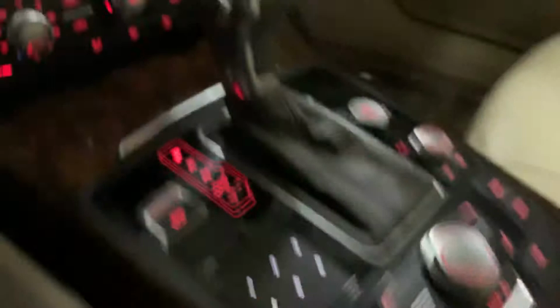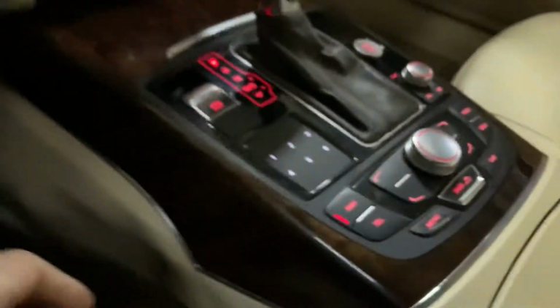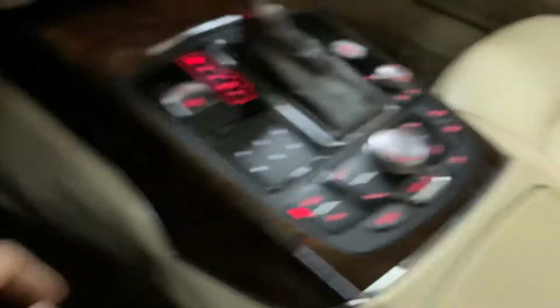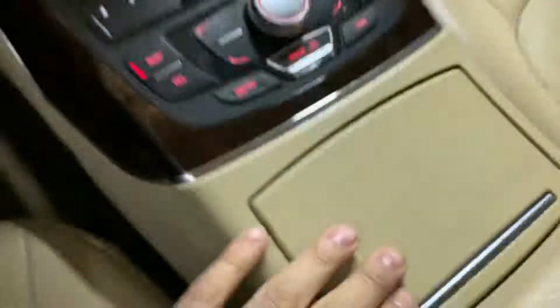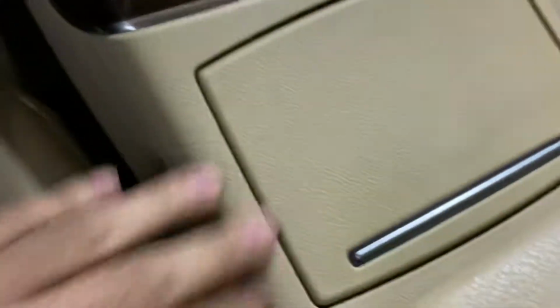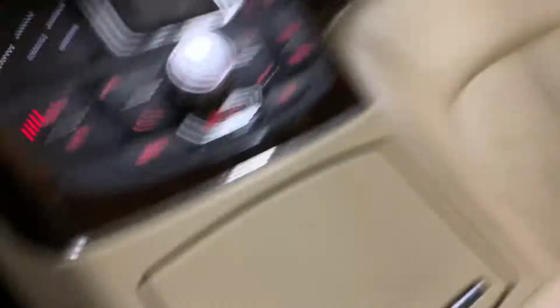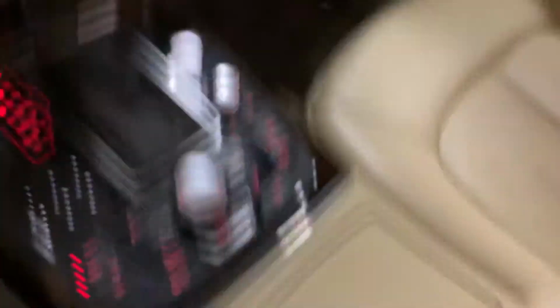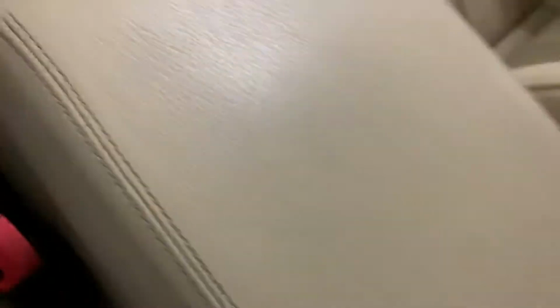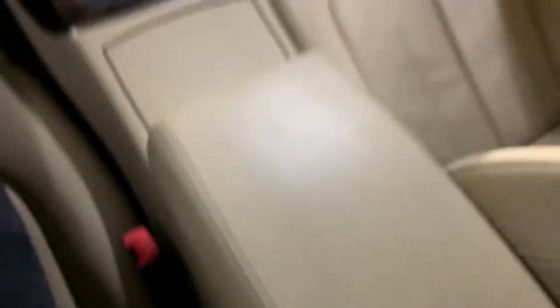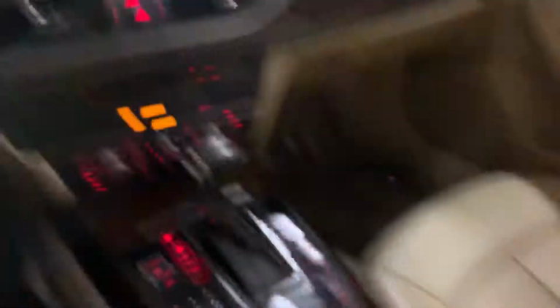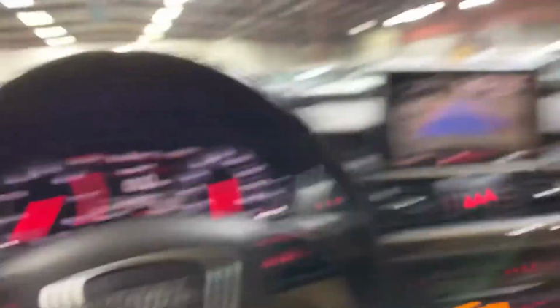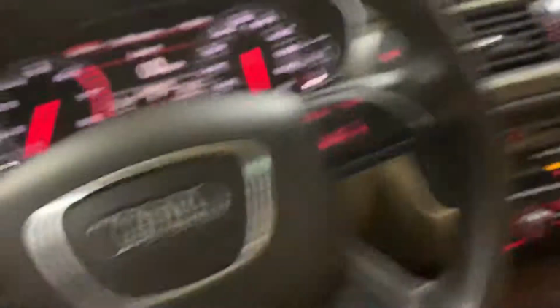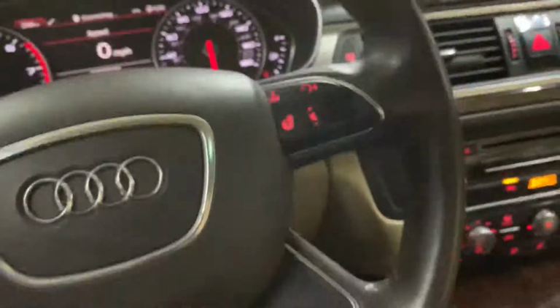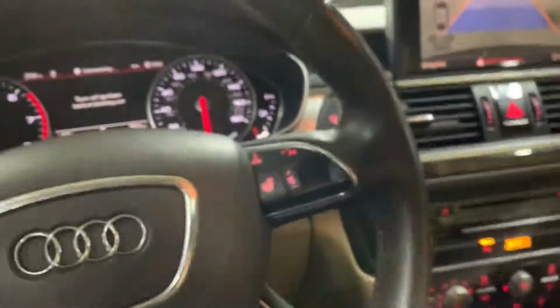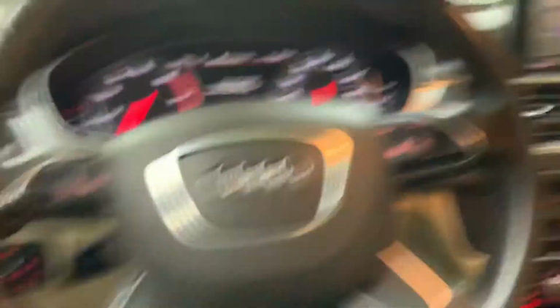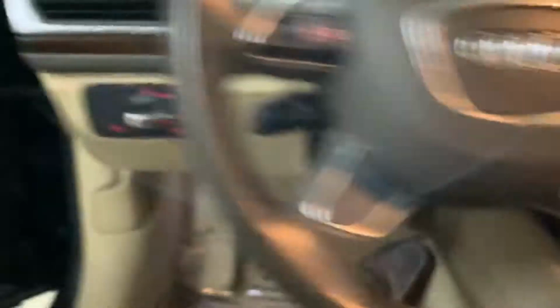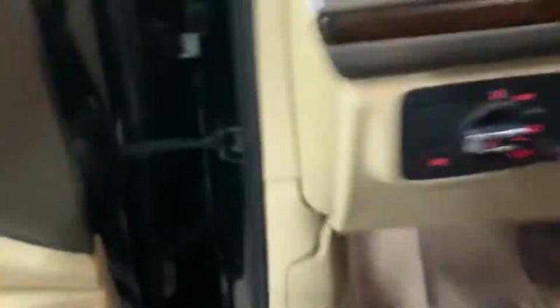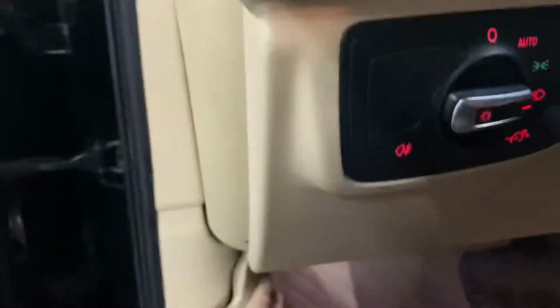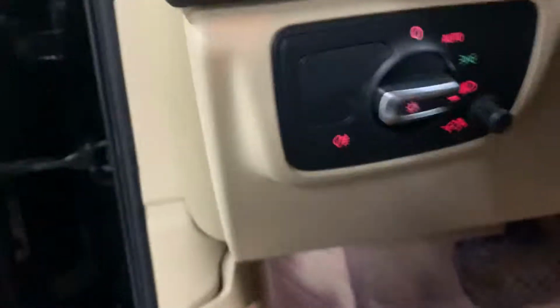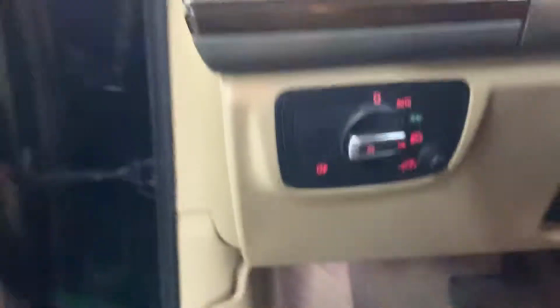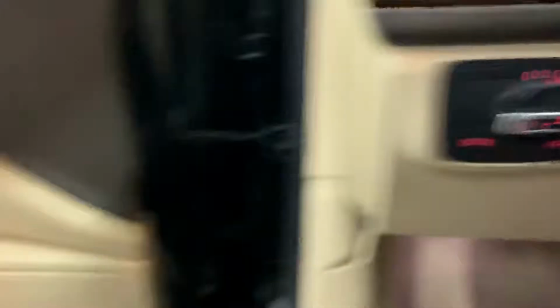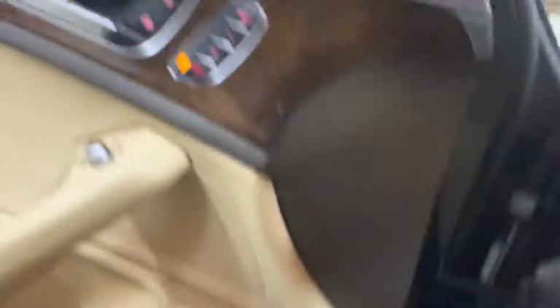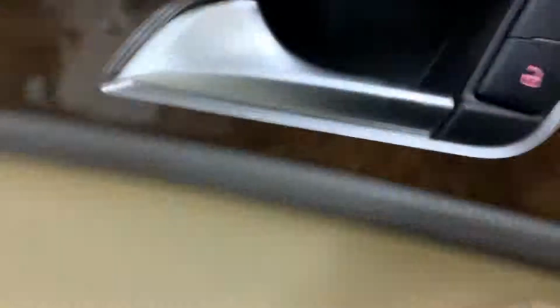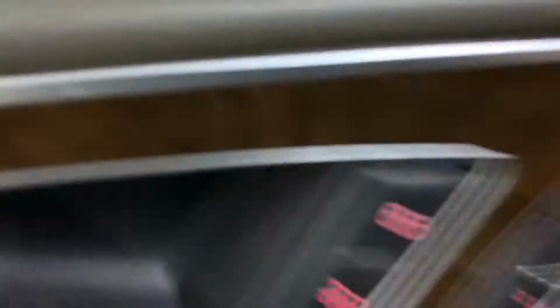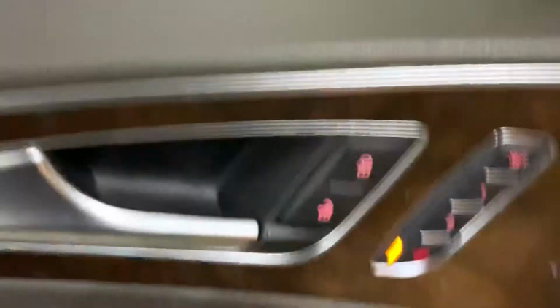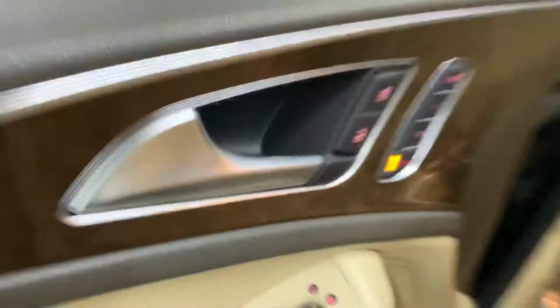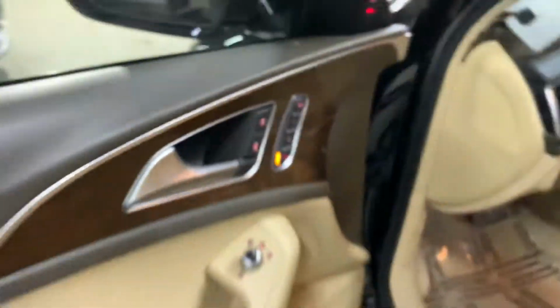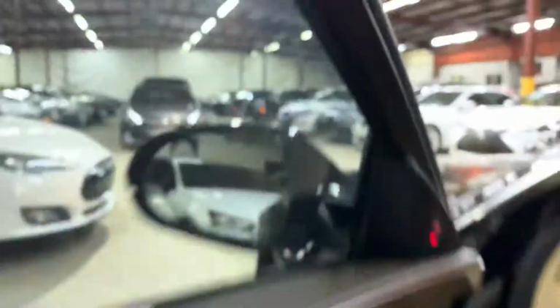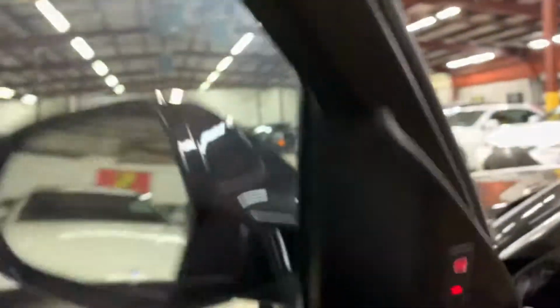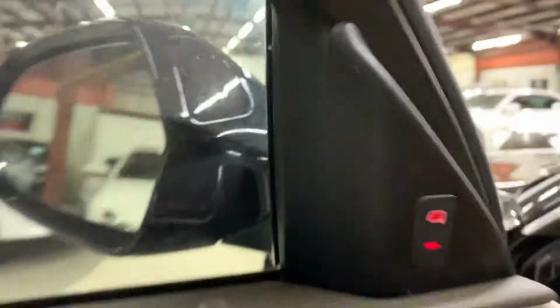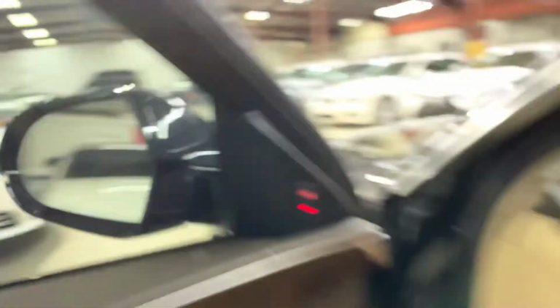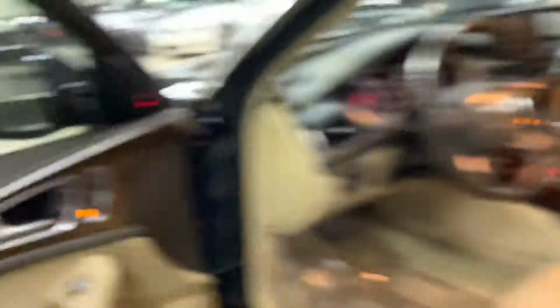Beautiful wood inlay, cup holders right here, and your glove box right in front. Interior is in really good condition — no rips, no stains. We're going to go ahead and open the hood and also the trunk. It has memory seats and does have blind spot assist as well.